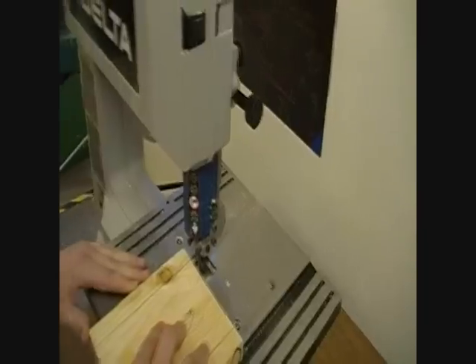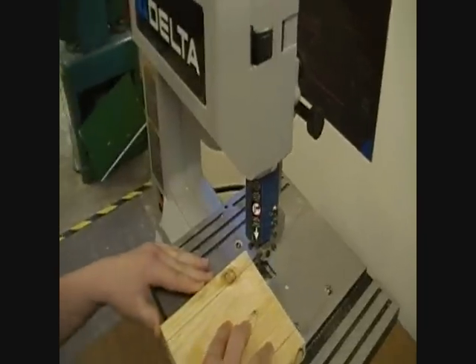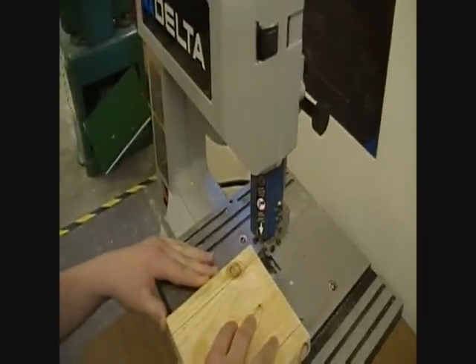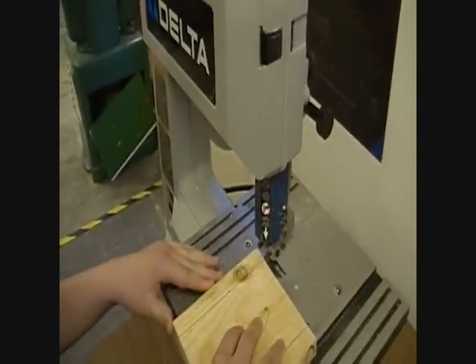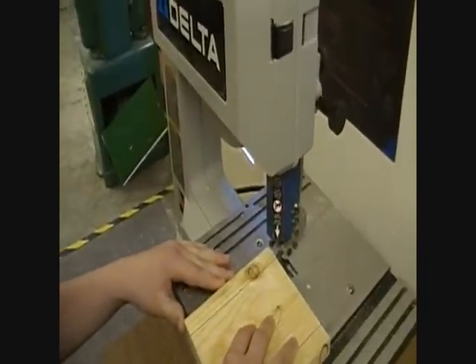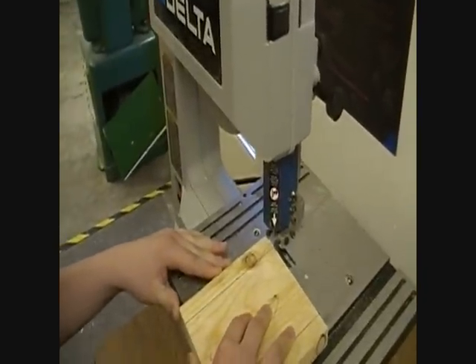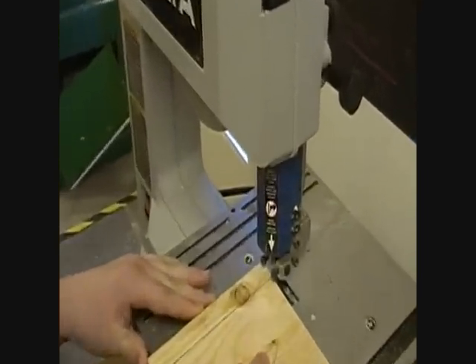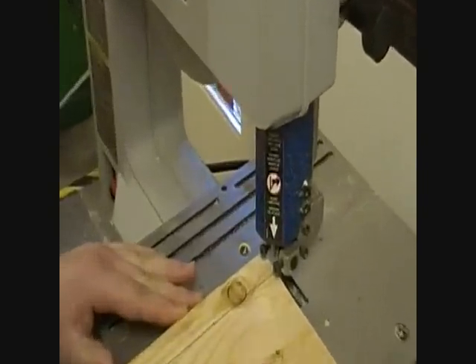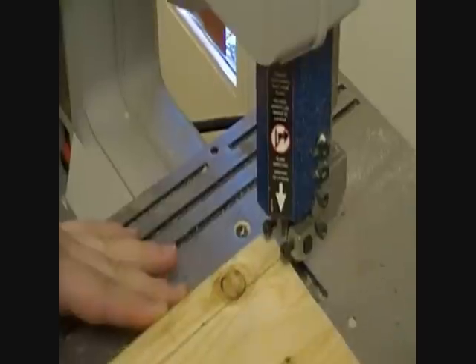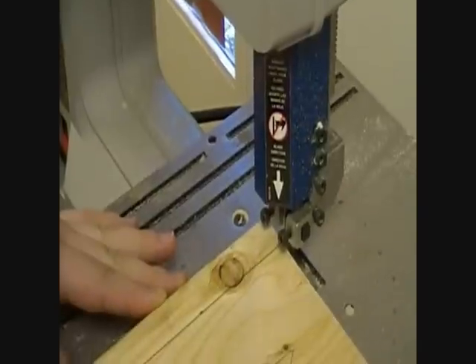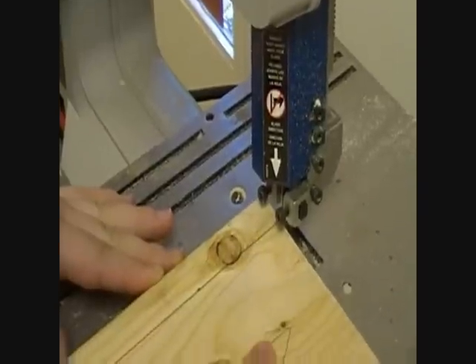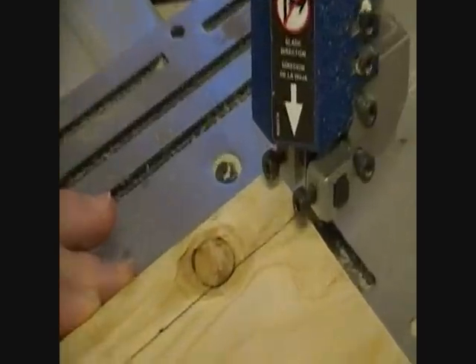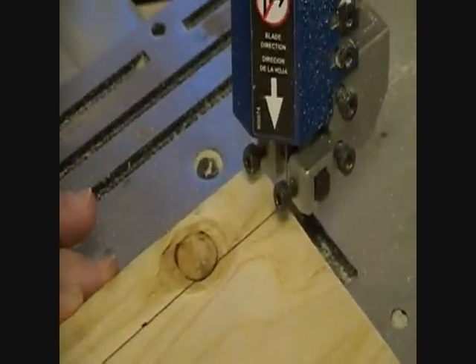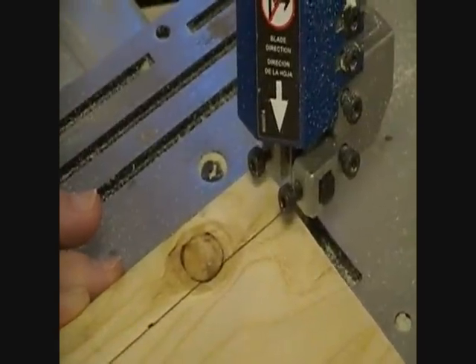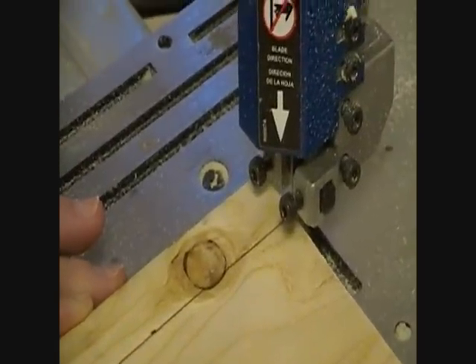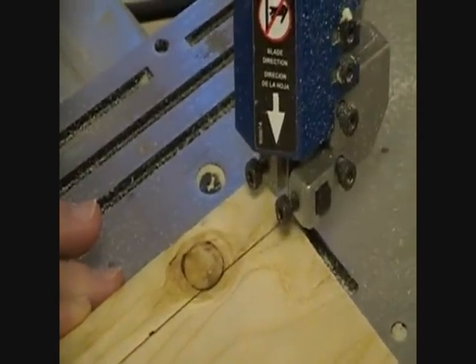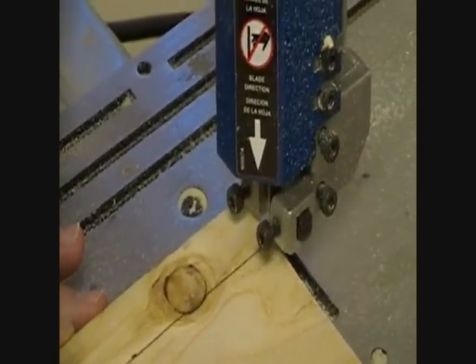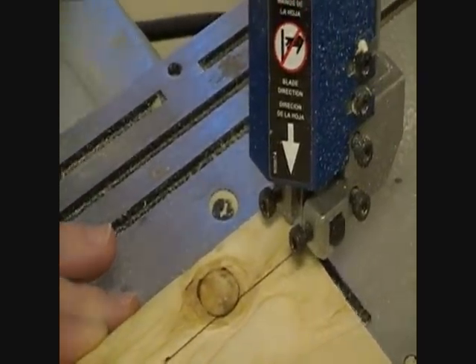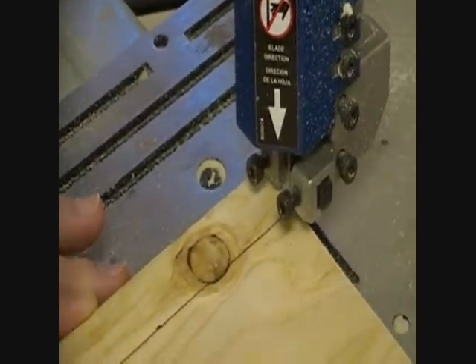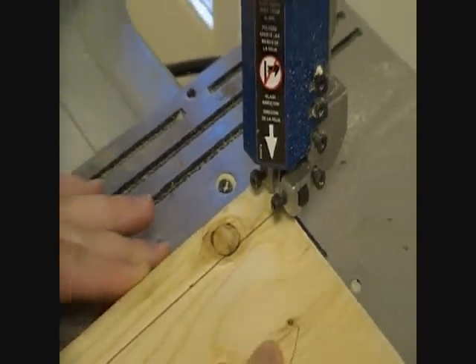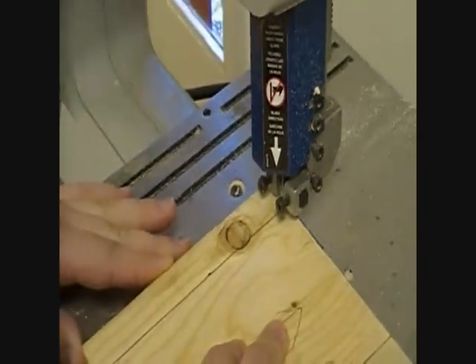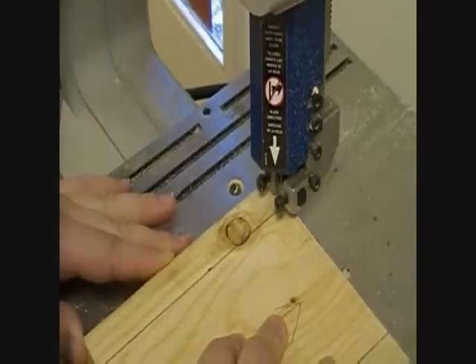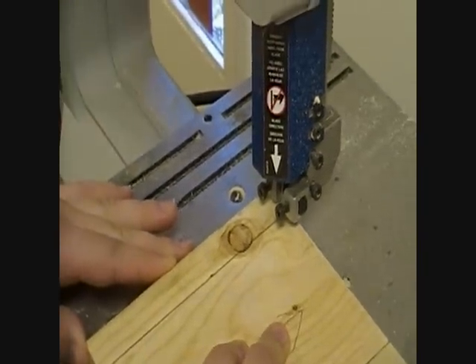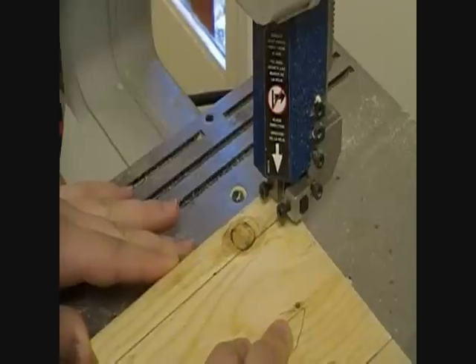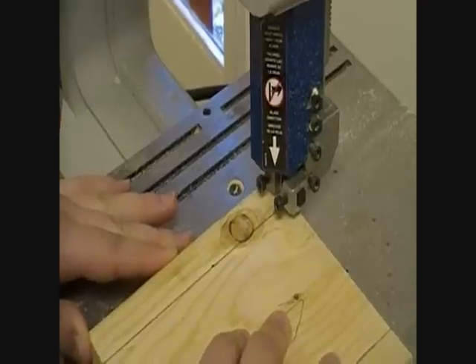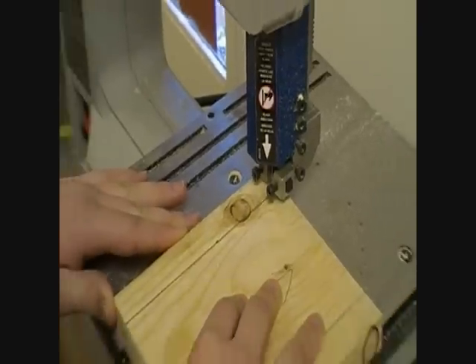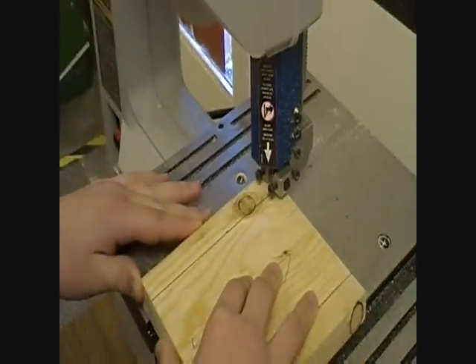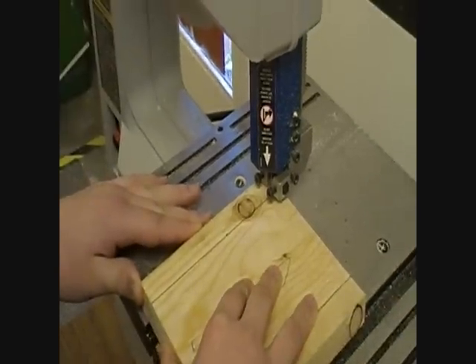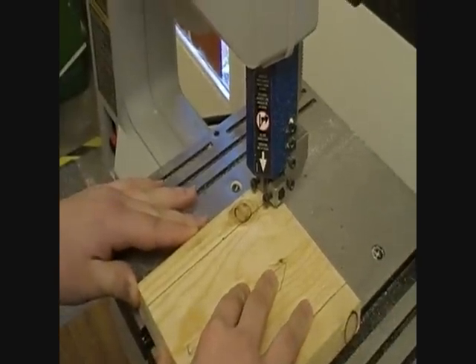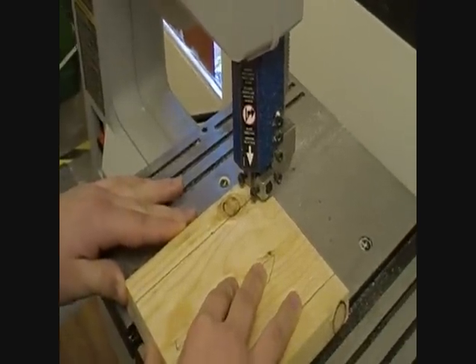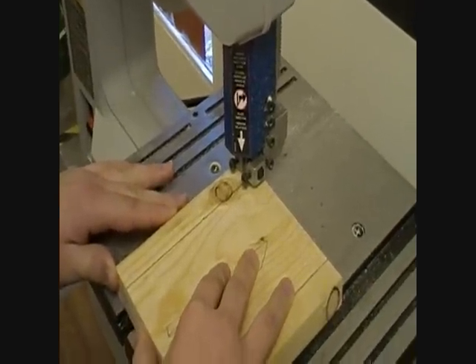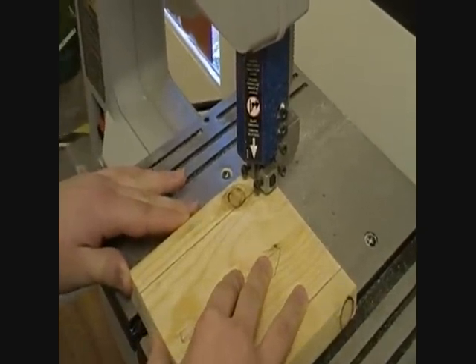Now you're finally ready to cut the material. Simply push the material into the saw easily and follow your pre-drawn lines. Do not force the material or you could break the saw blade. Make sure that you keep your hands at least two inches from the moving blade at all times.